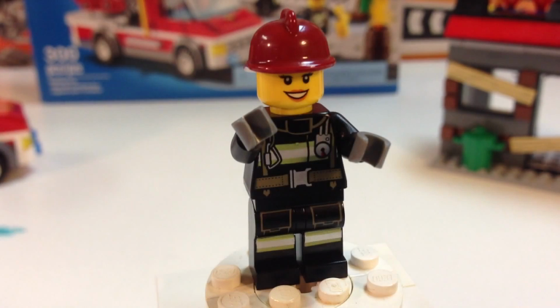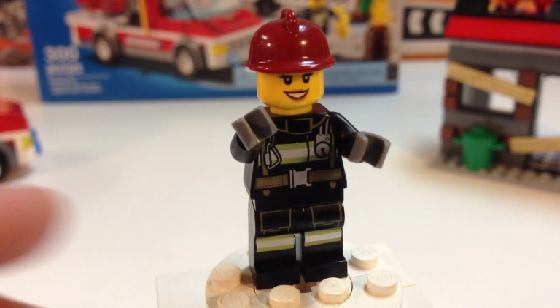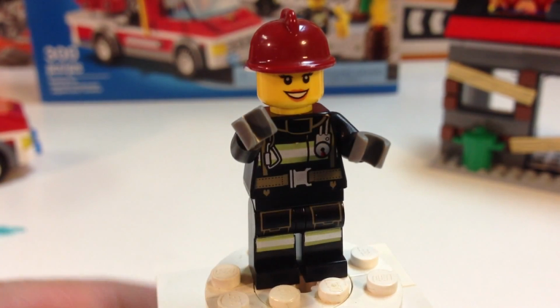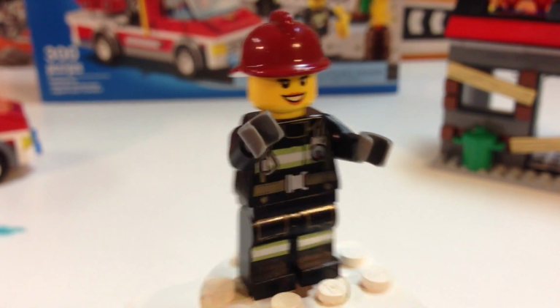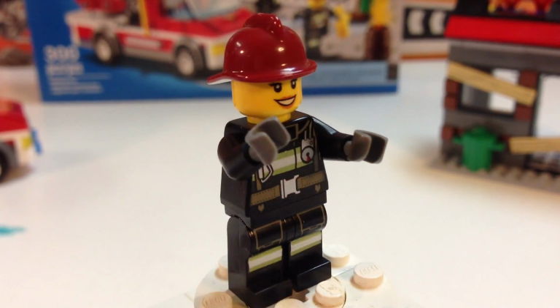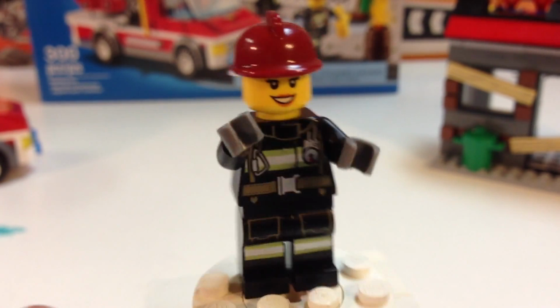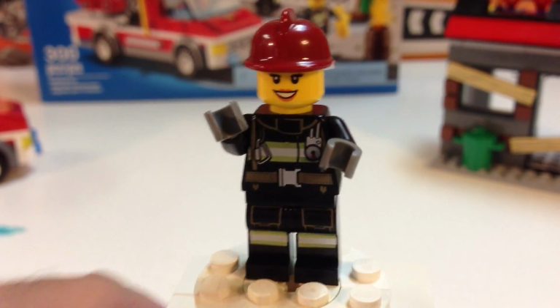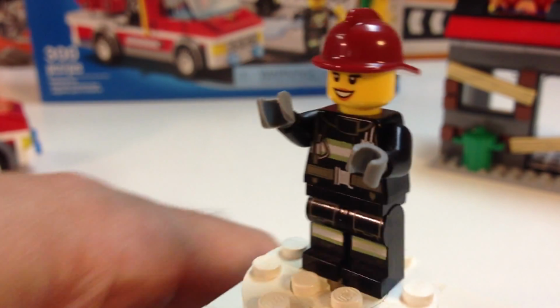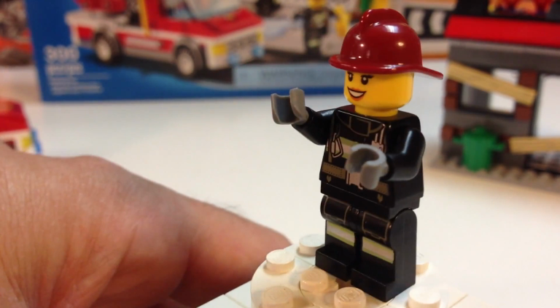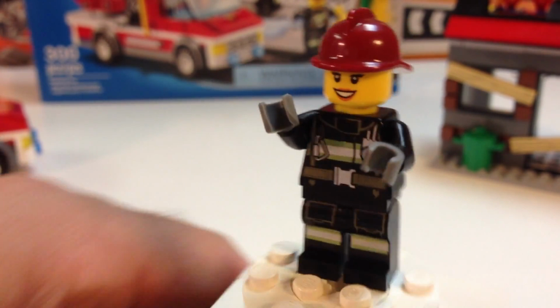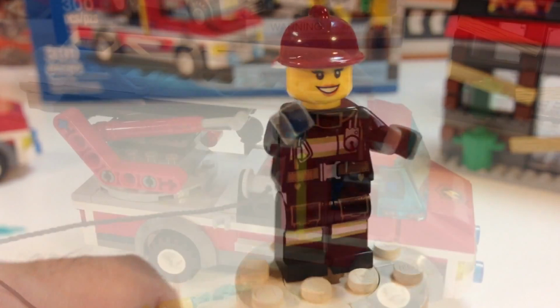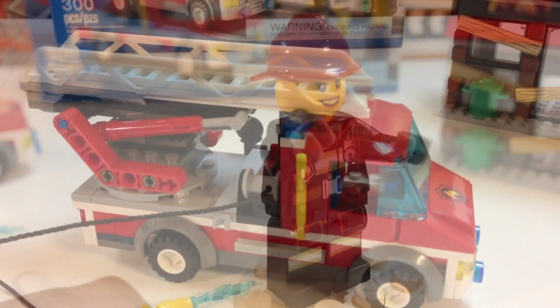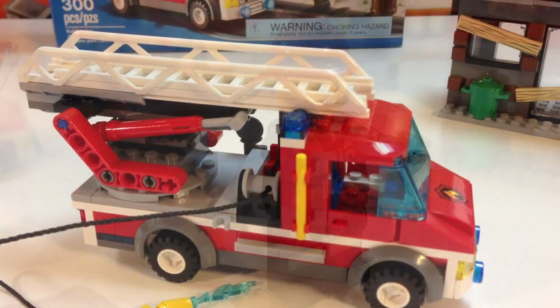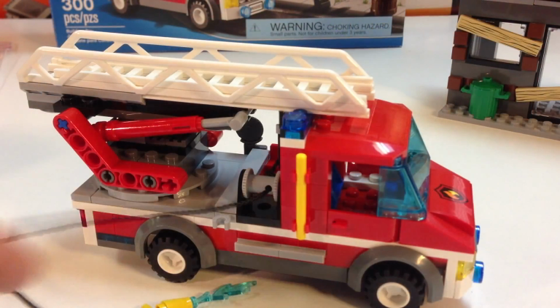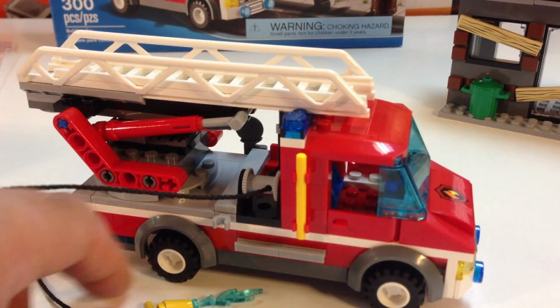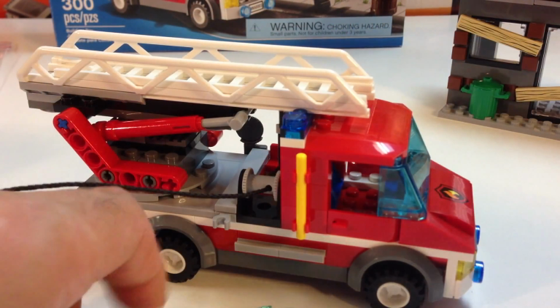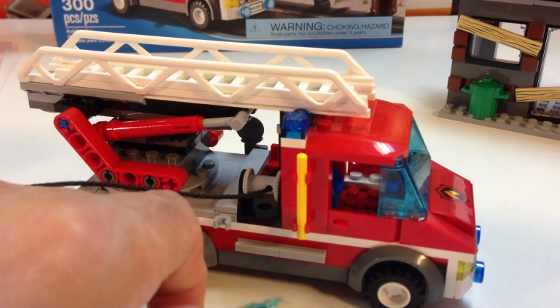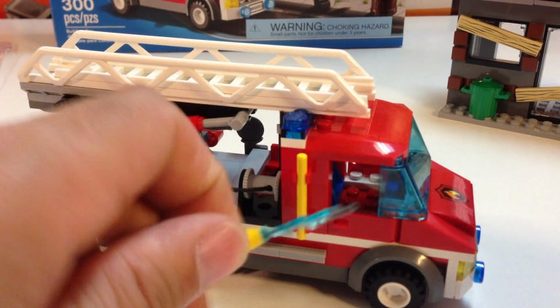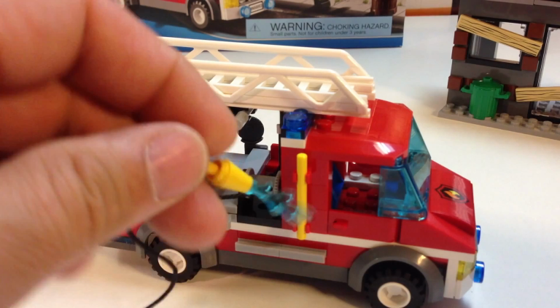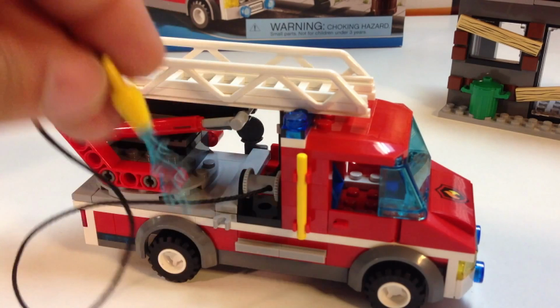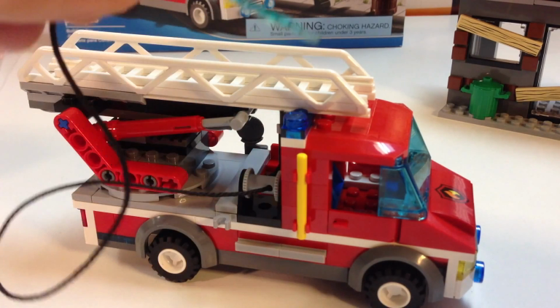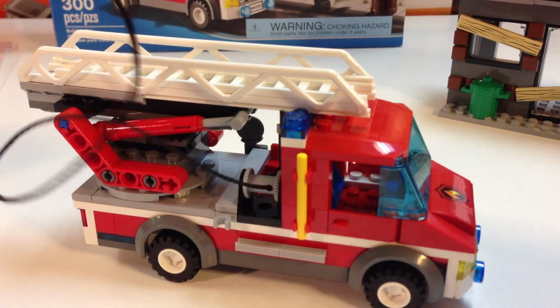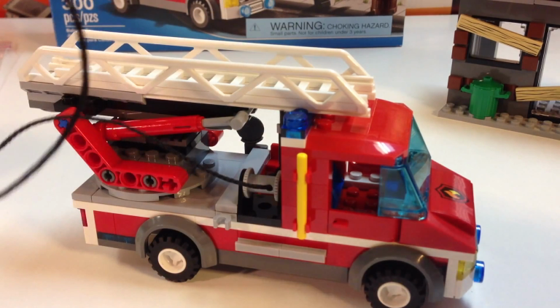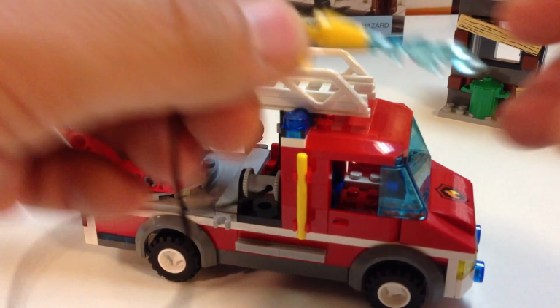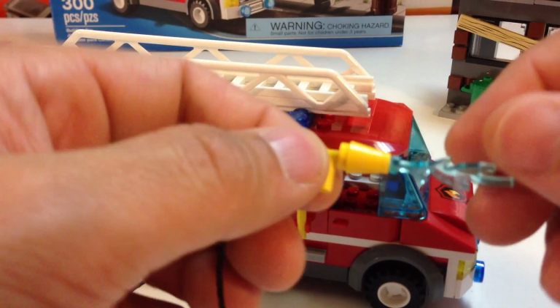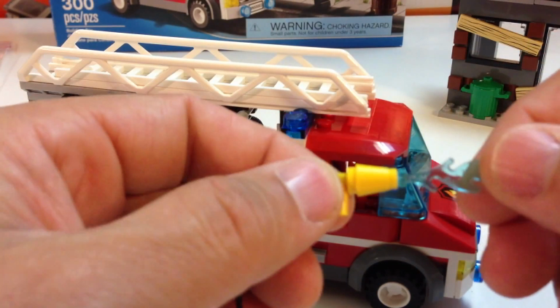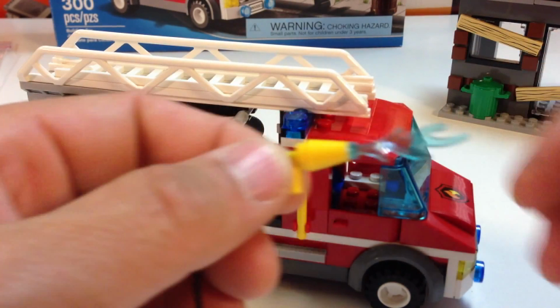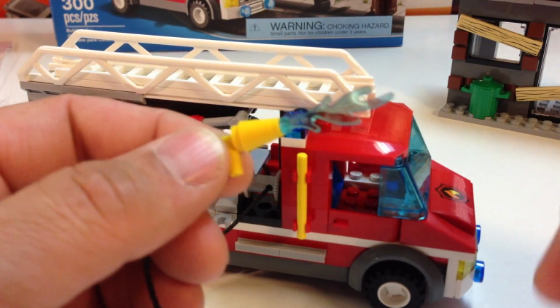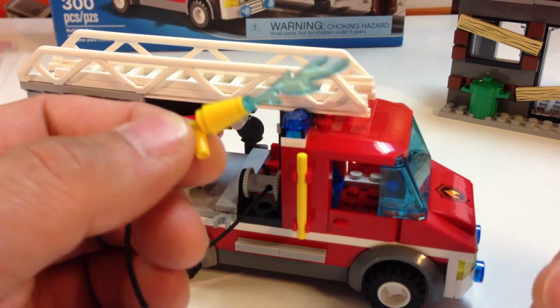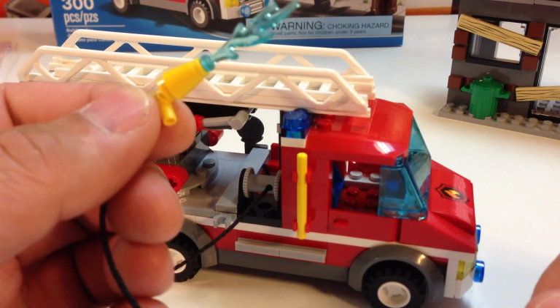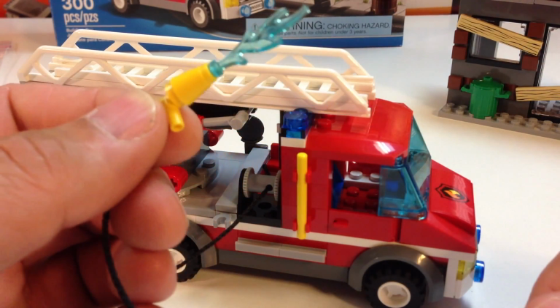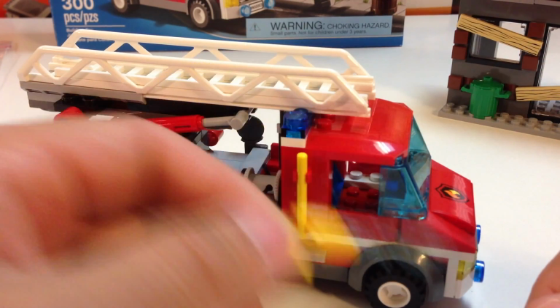Here's the fire truck. It's got this hose that comes out the side that's supposed to be water coming out.